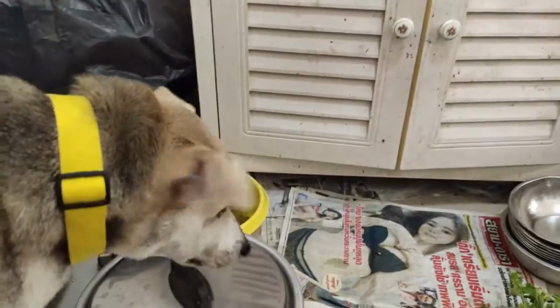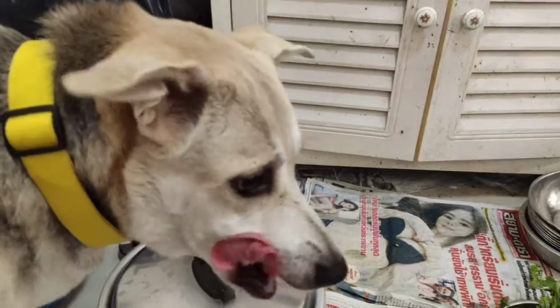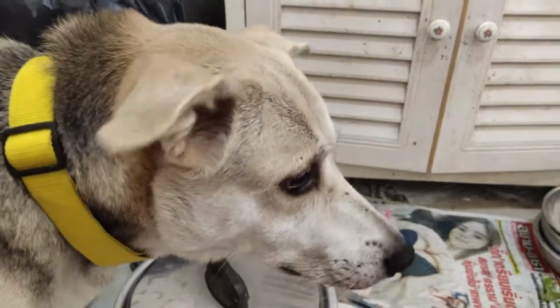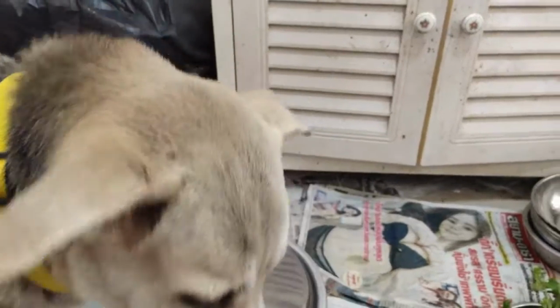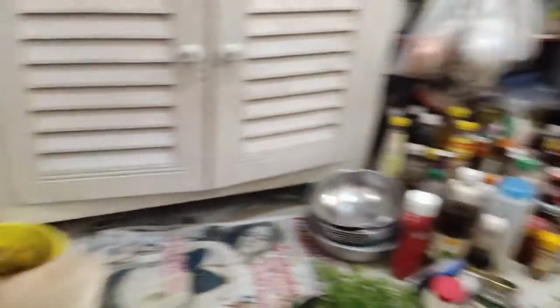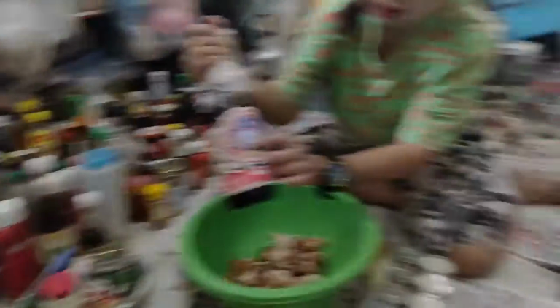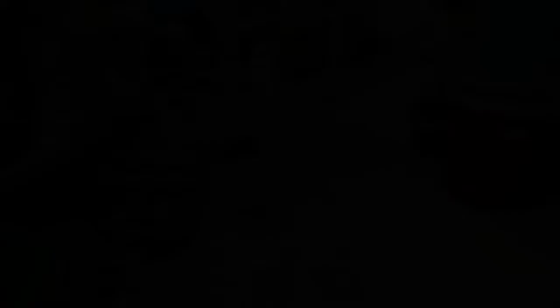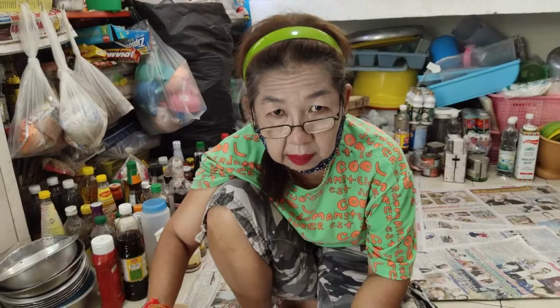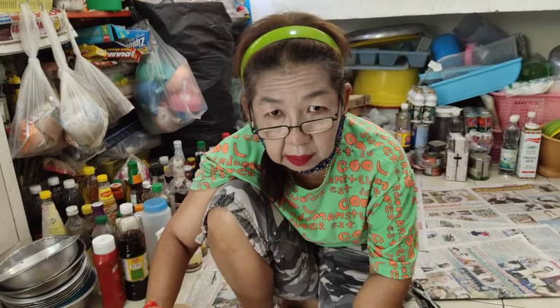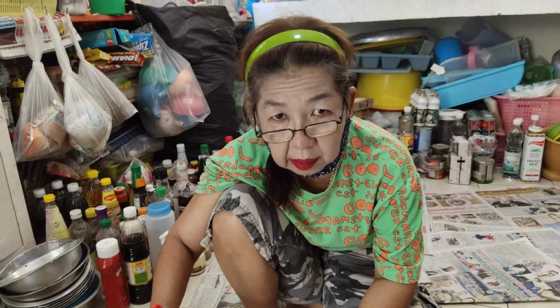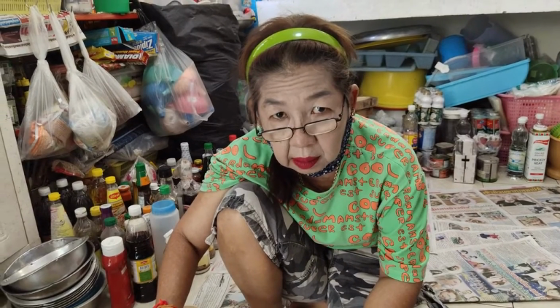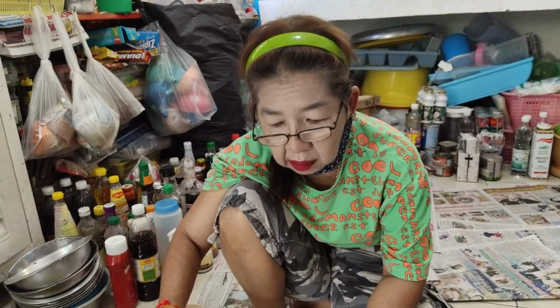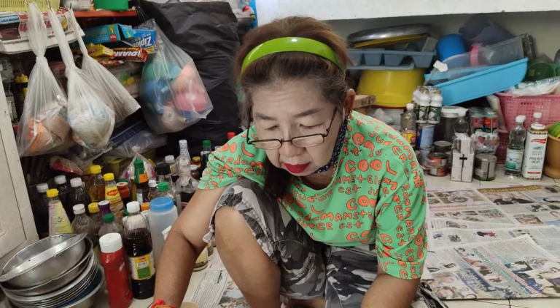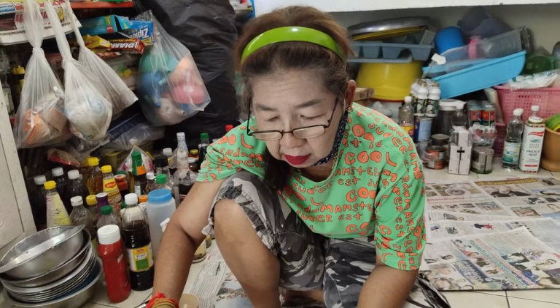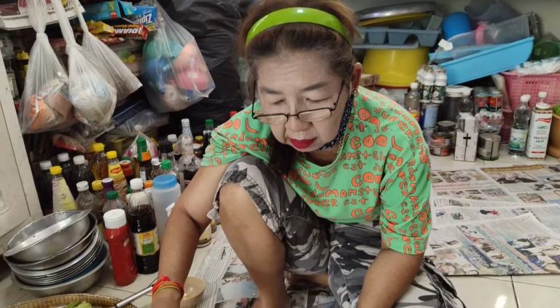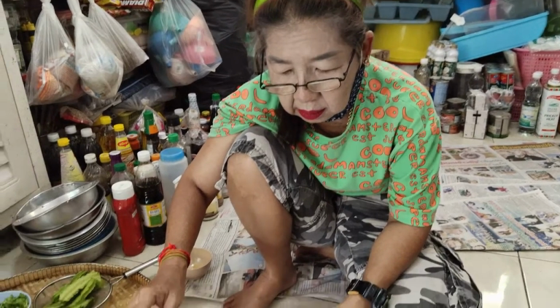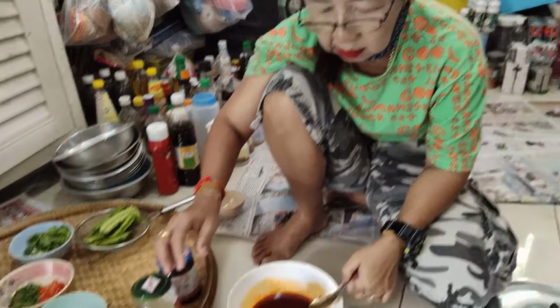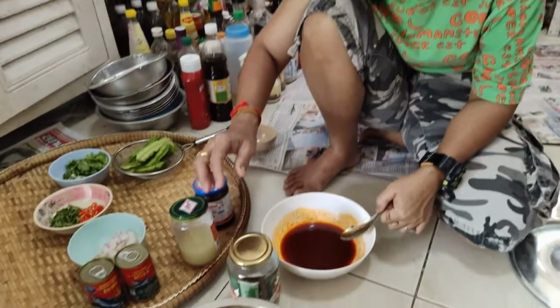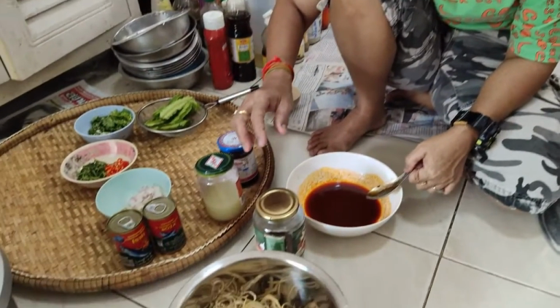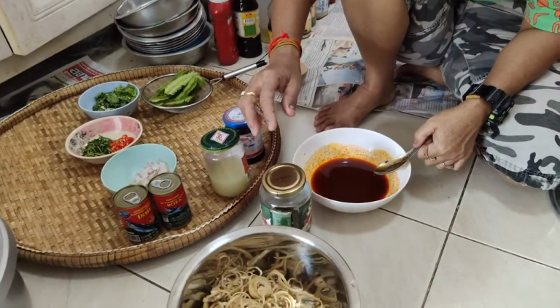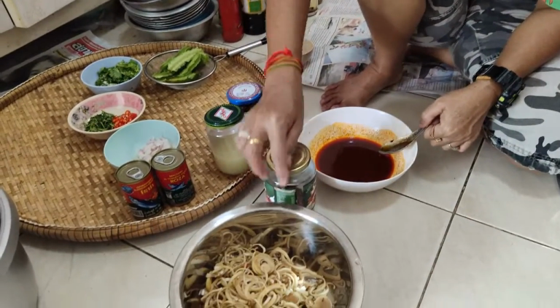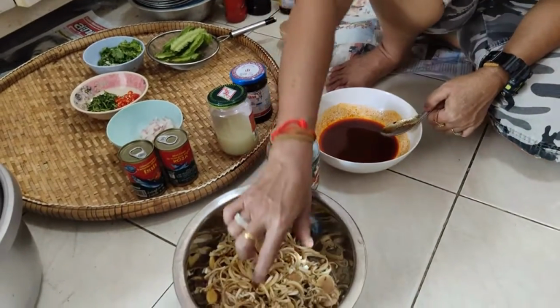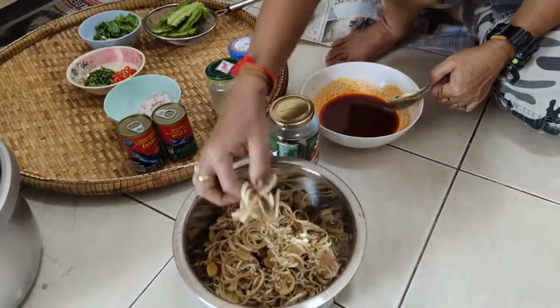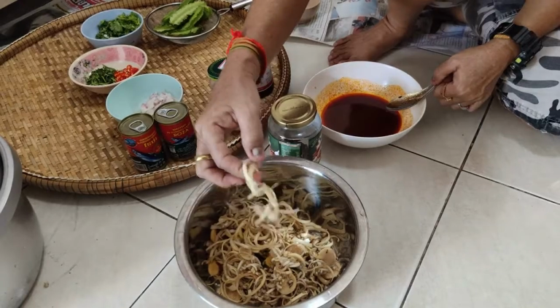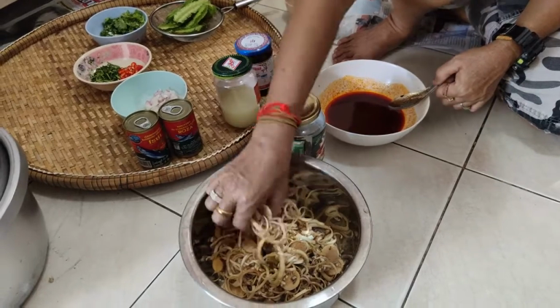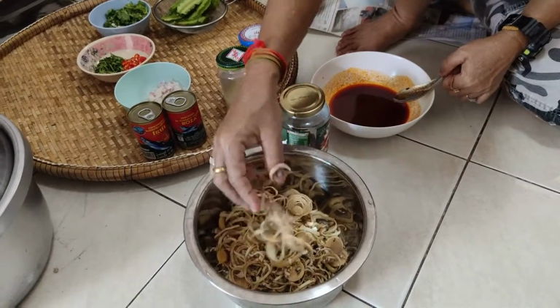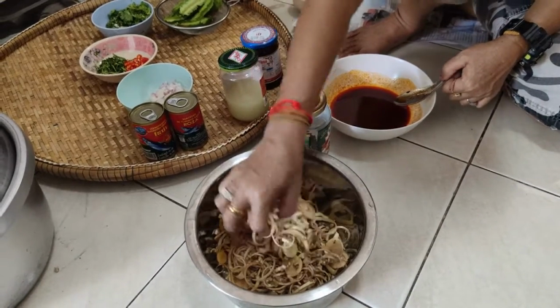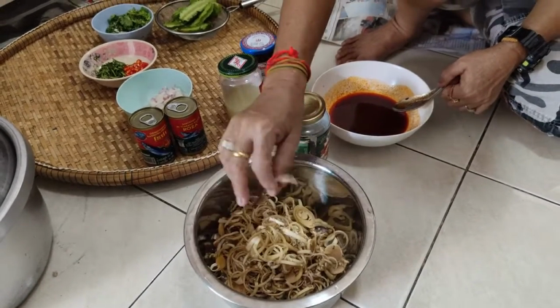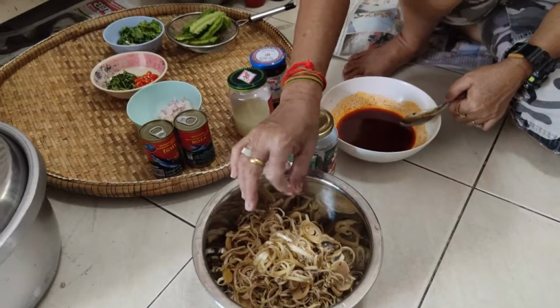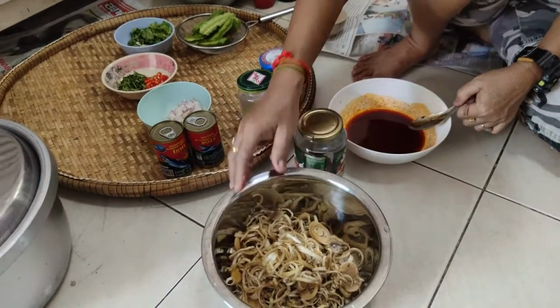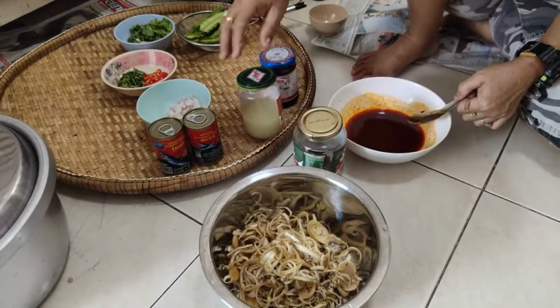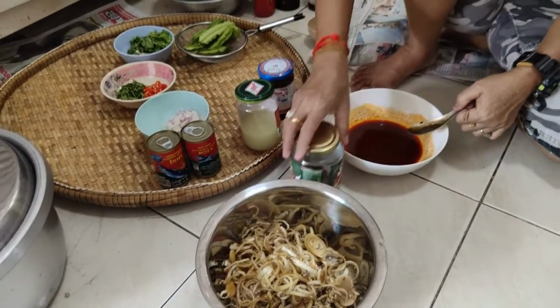Pig Thai, yeah. And then soy sauce. You're going to put it all together to make the salad — banana flour and fish salad.